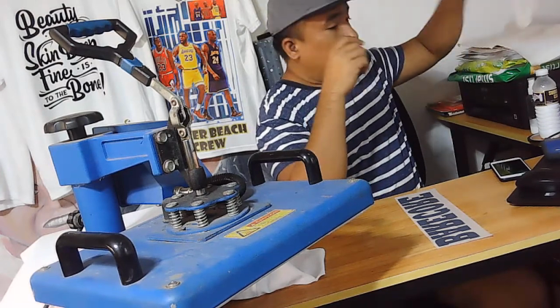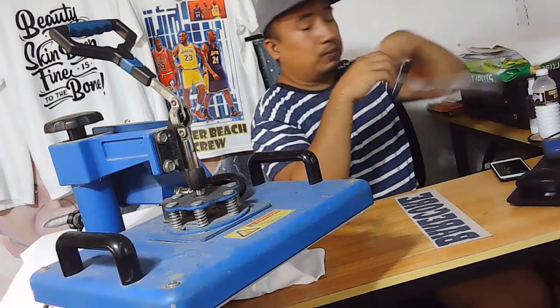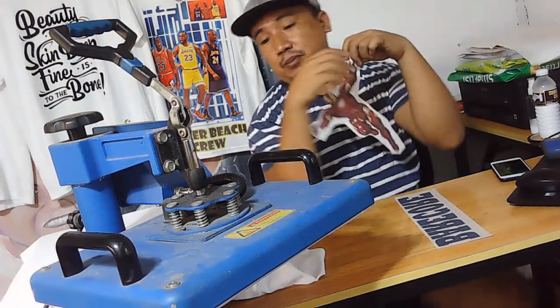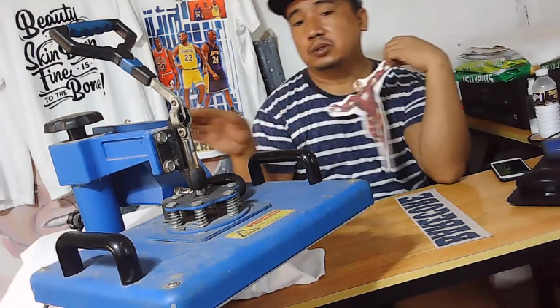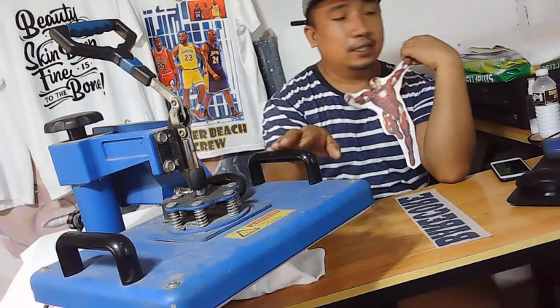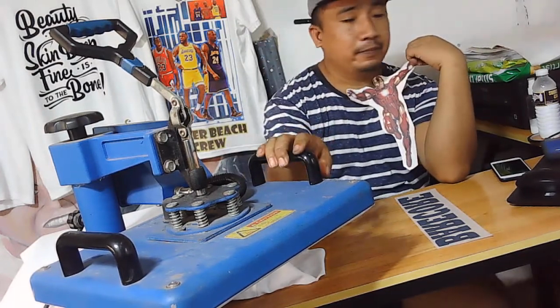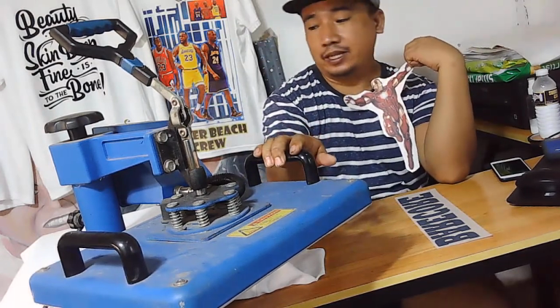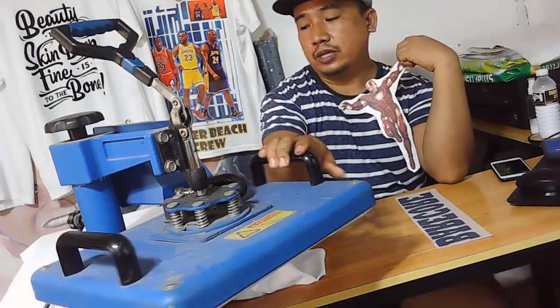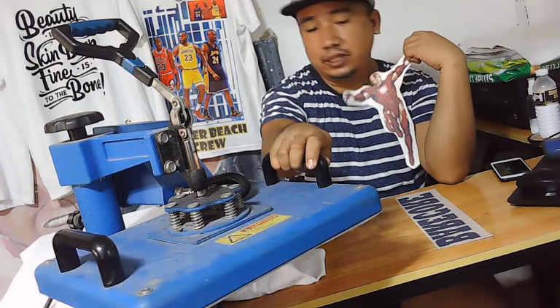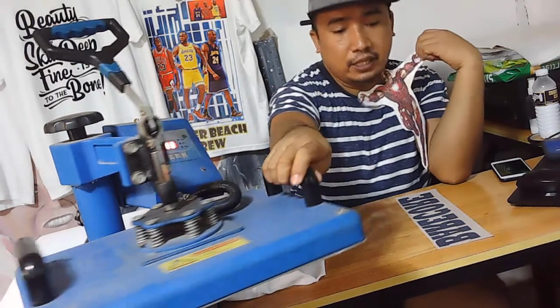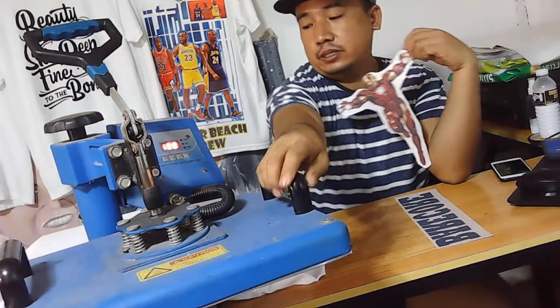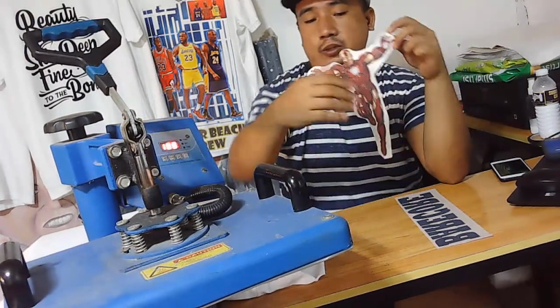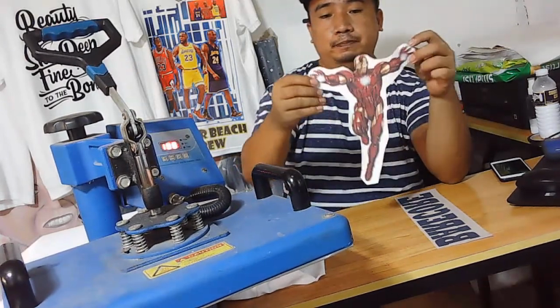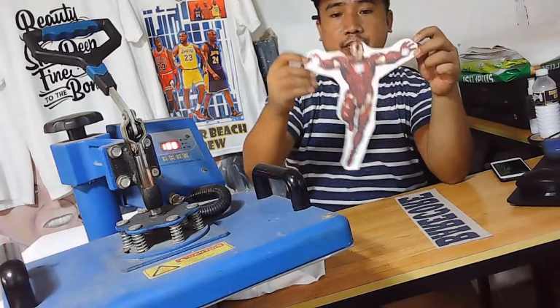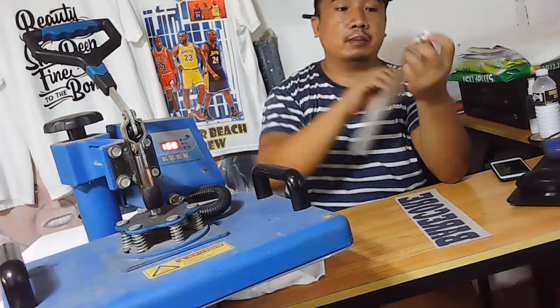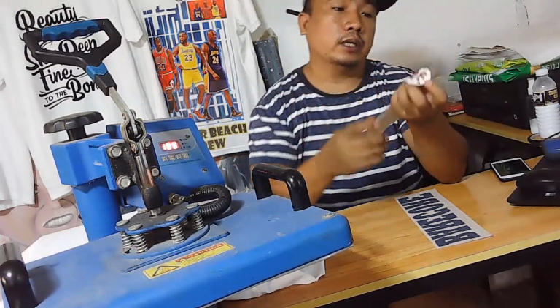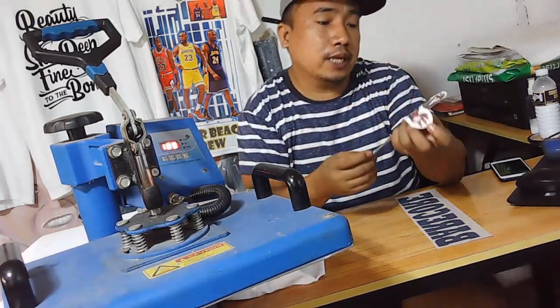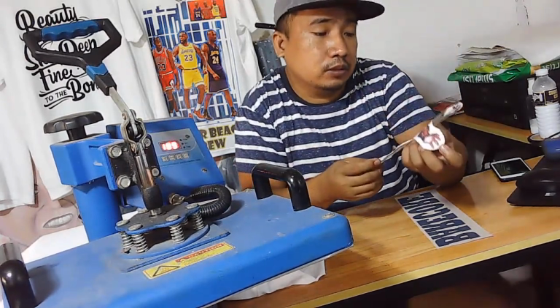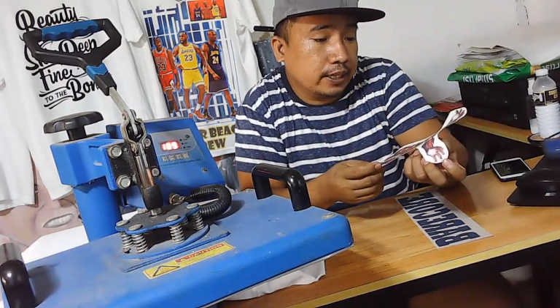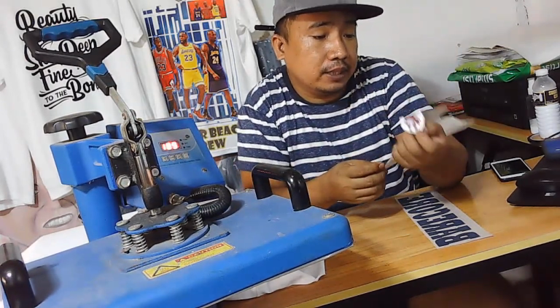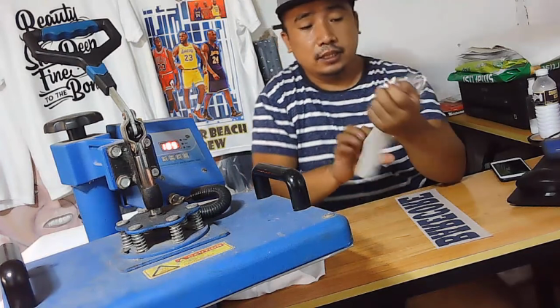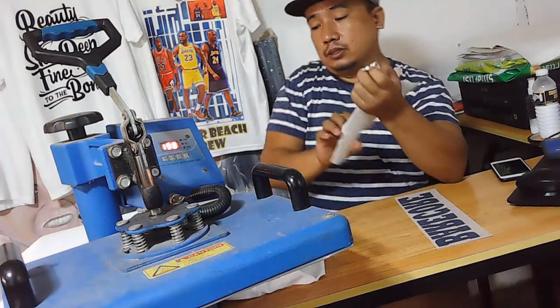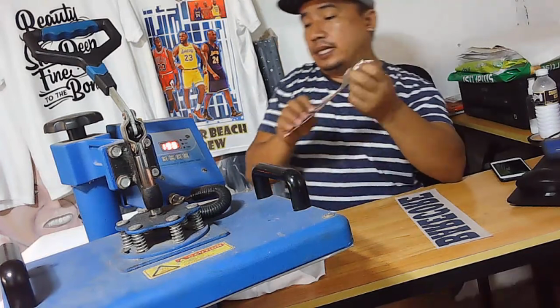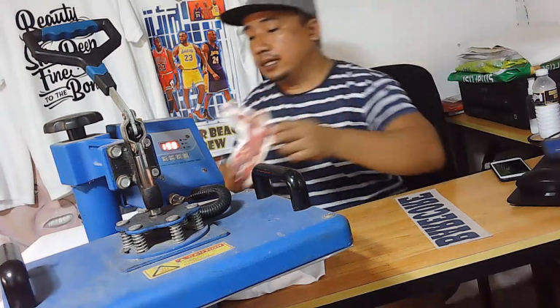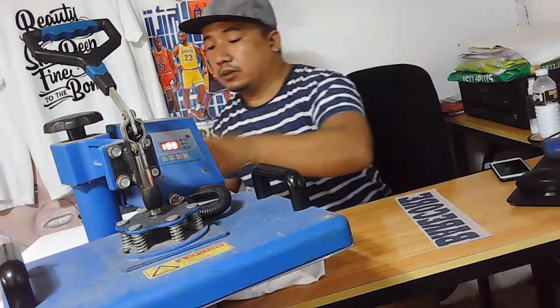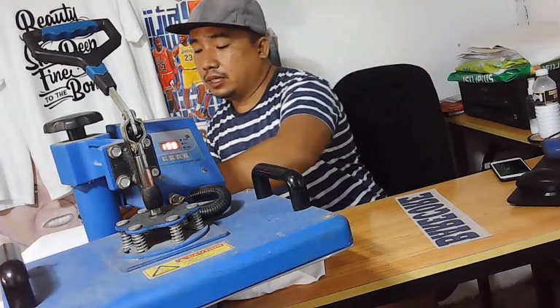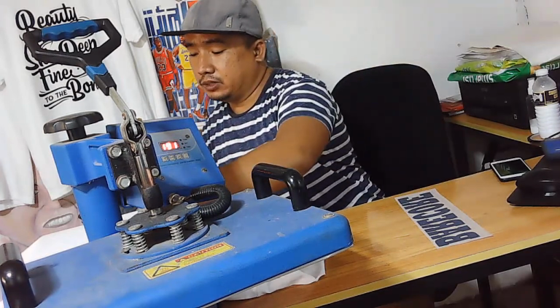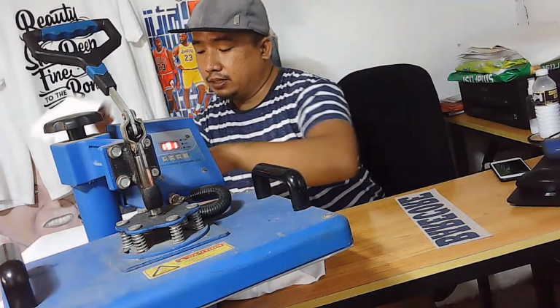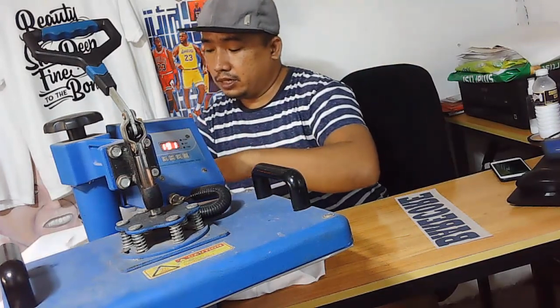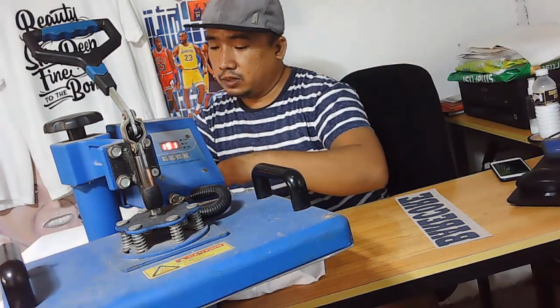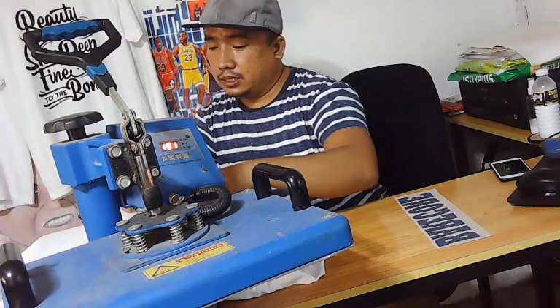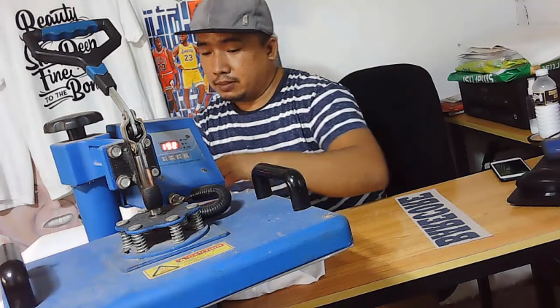So pagkatapos nito, tapawin mo na yung t-shirt. So i-apply ko na yung t-shirt si Iron Man. So tingnan natin kung ano ang magiging resulta. I hope — so i-press na tina.